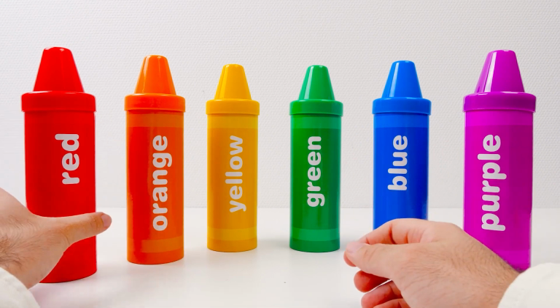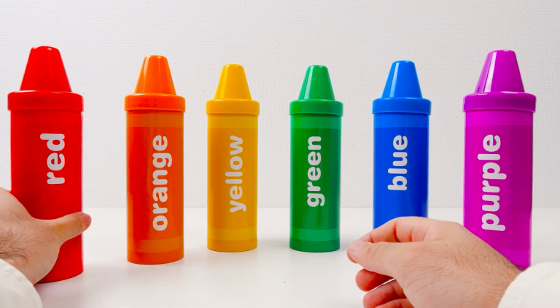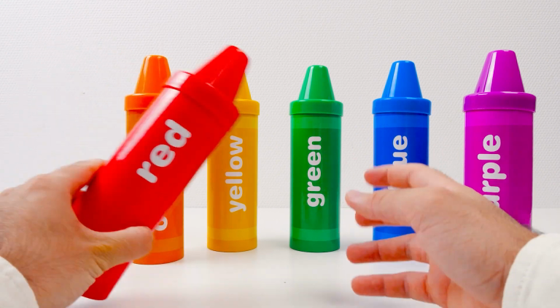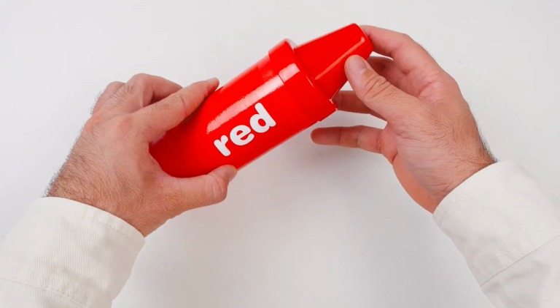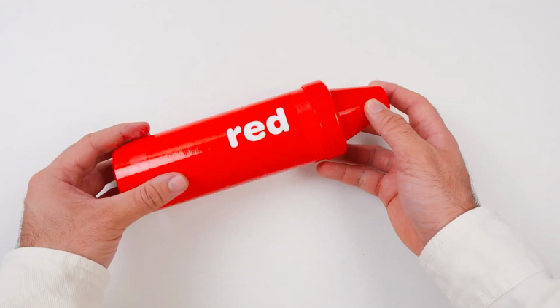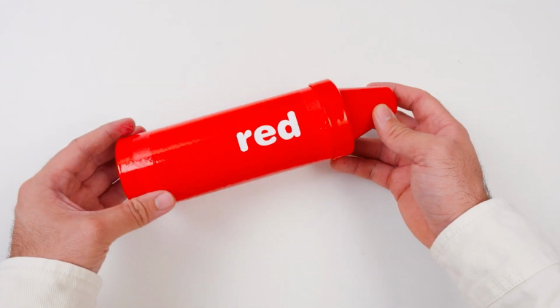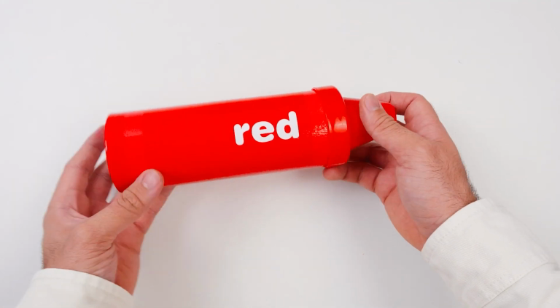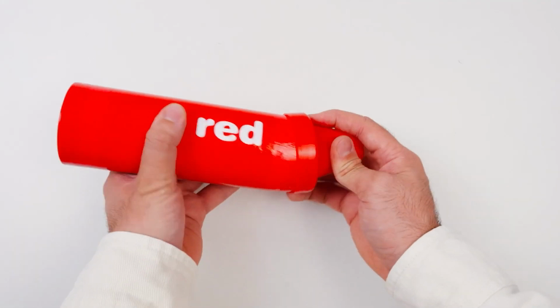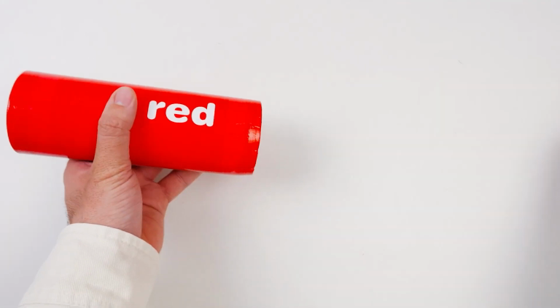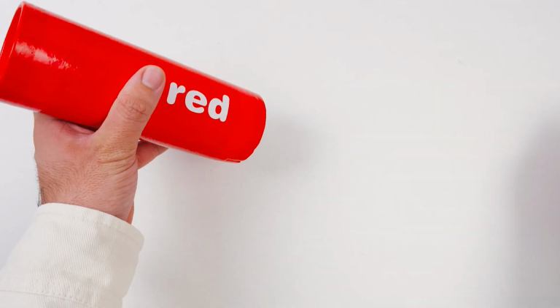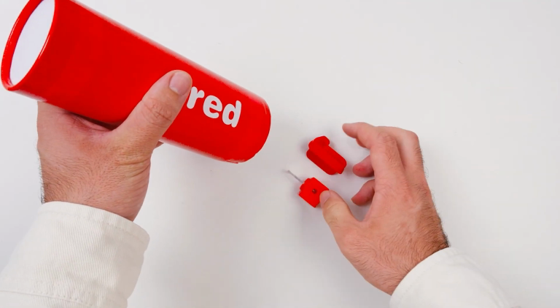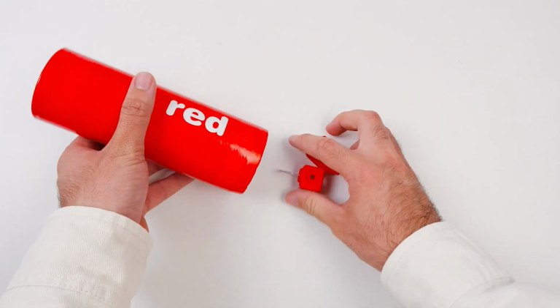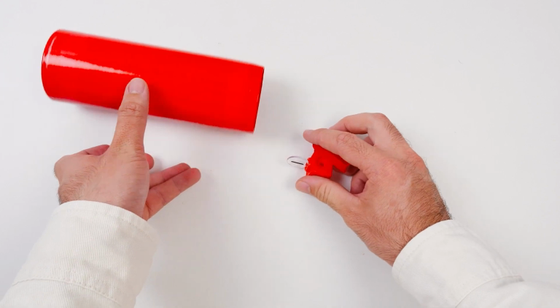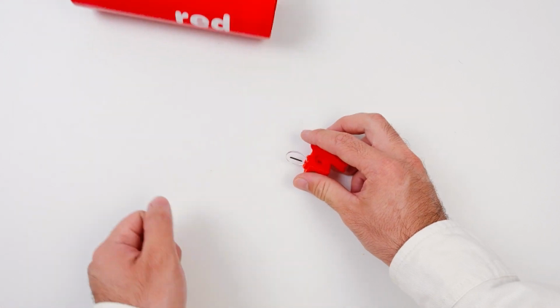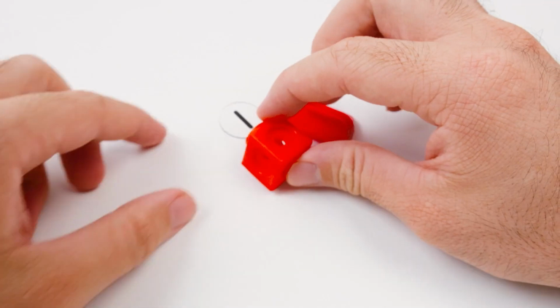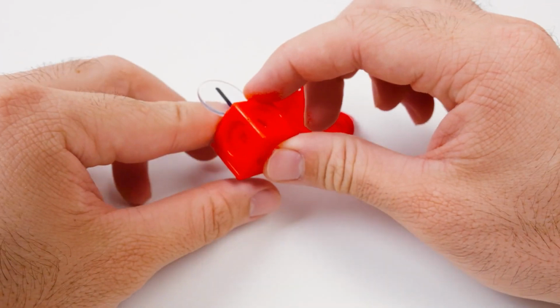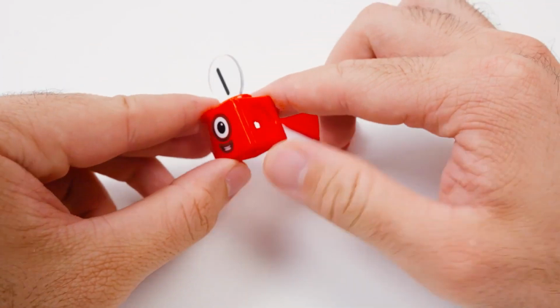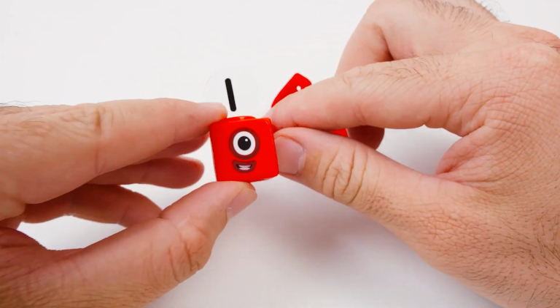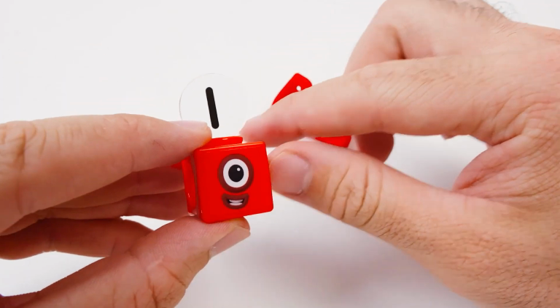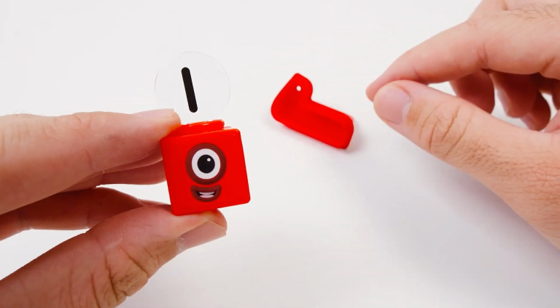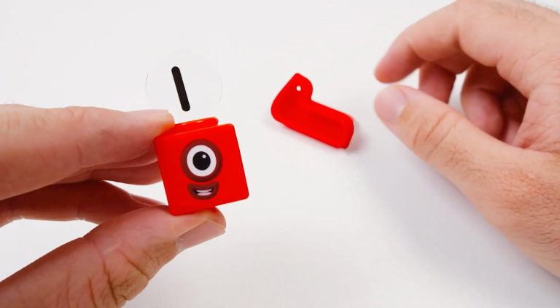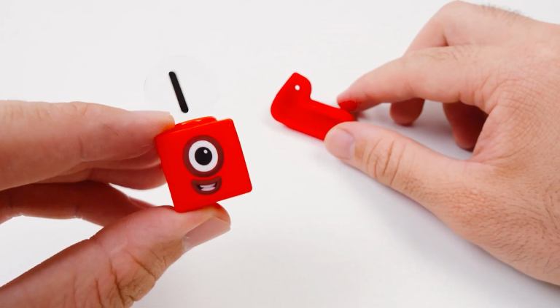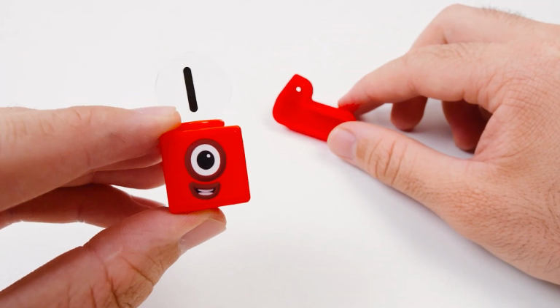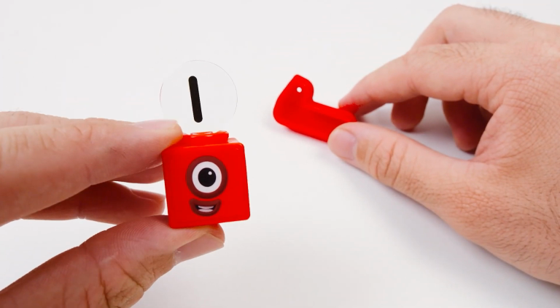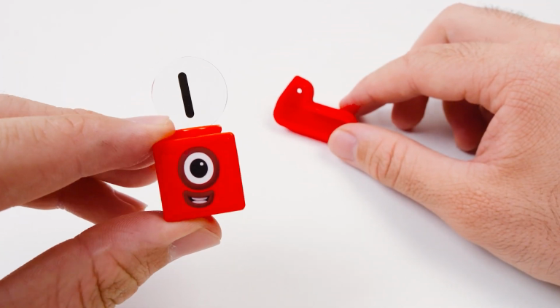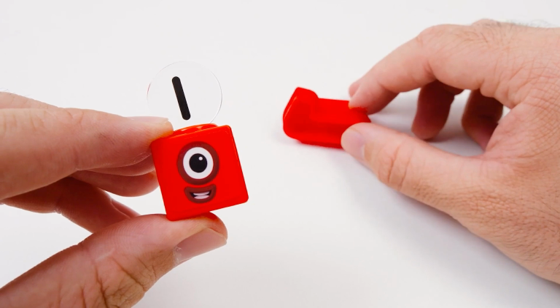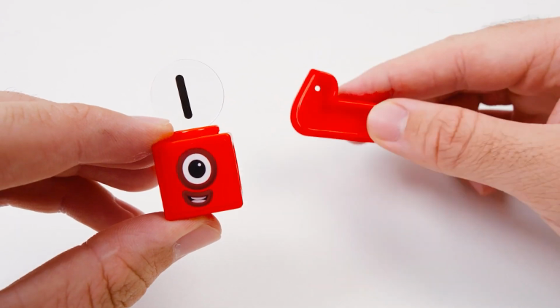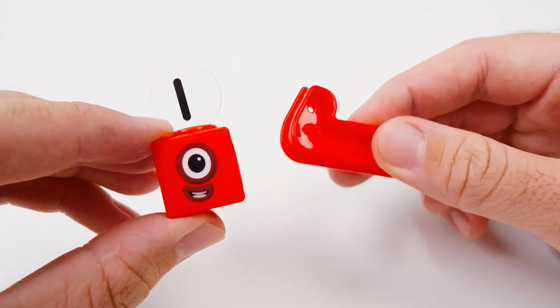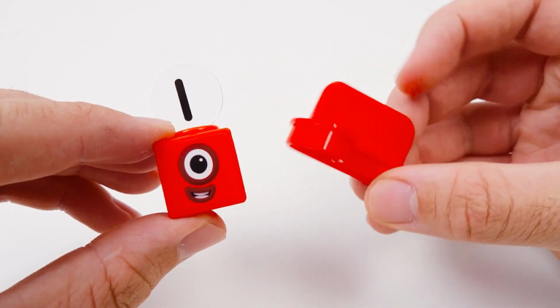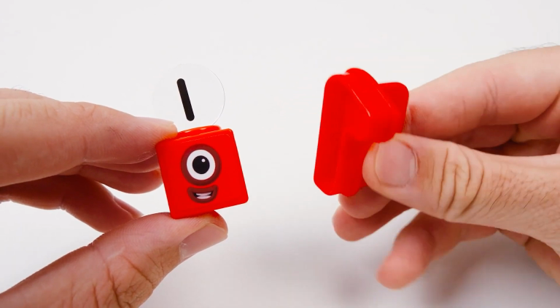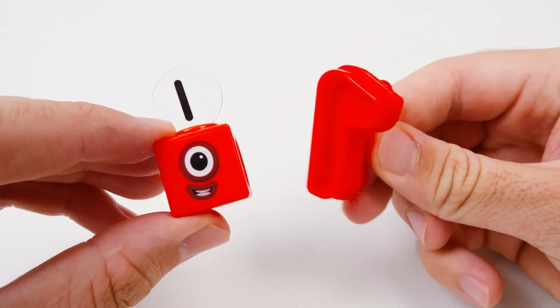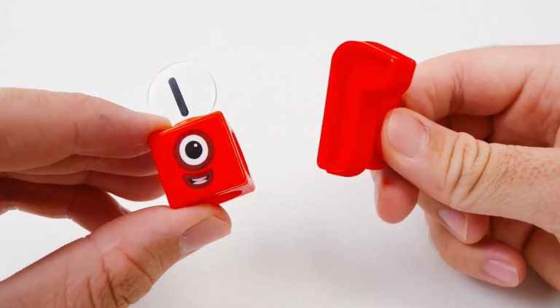Let's see what's inside the red crayon. What do you think it is? It's a number block with one eye on its head. And this is a red number one. Cool!